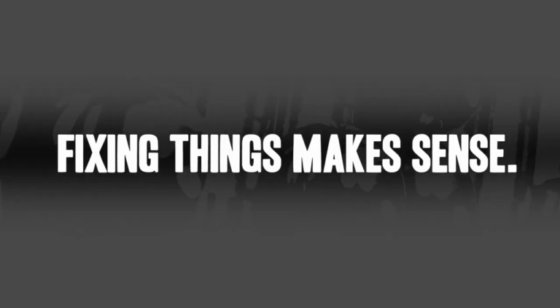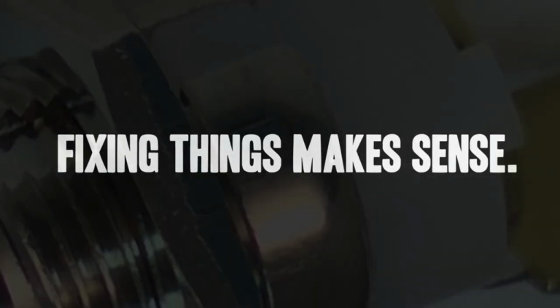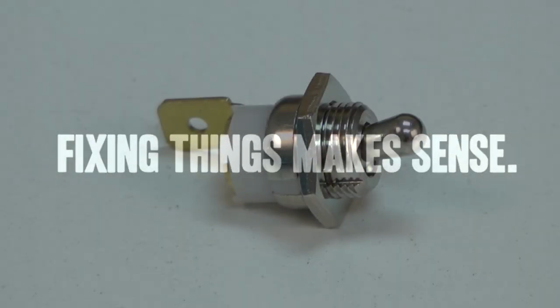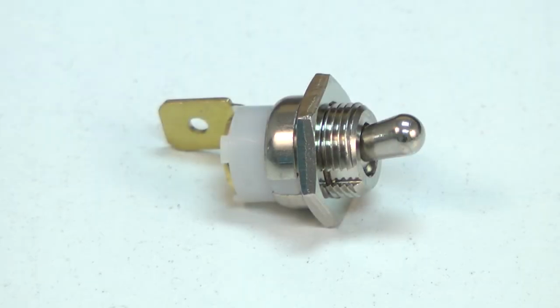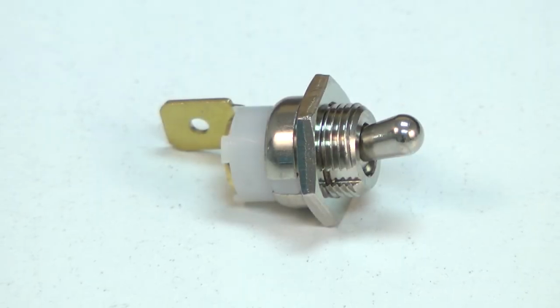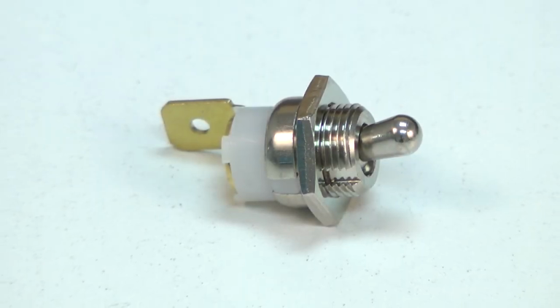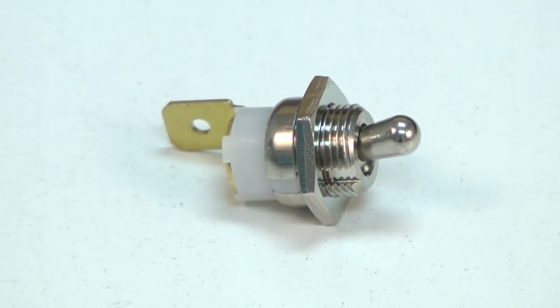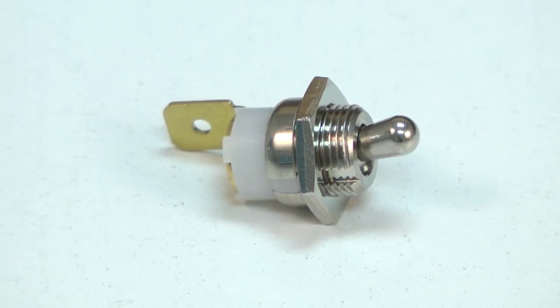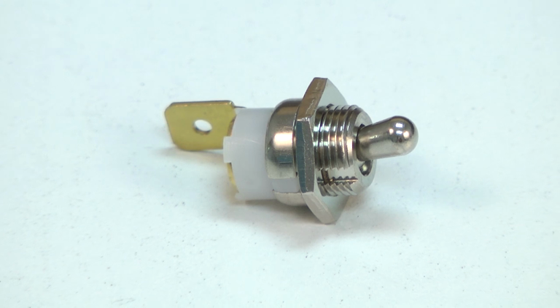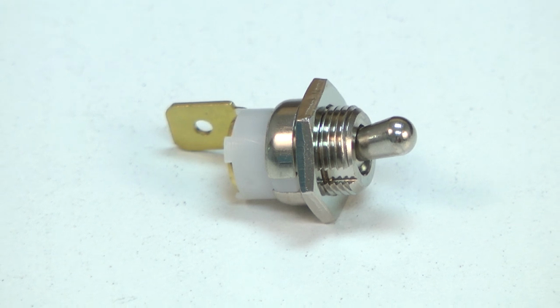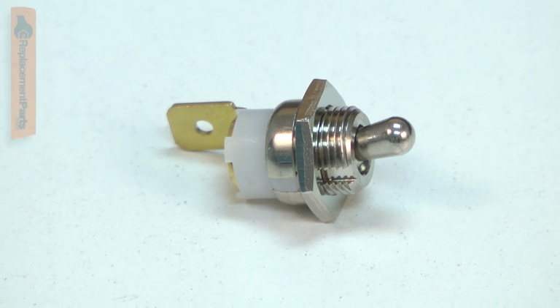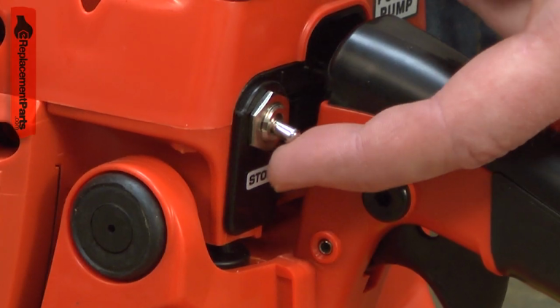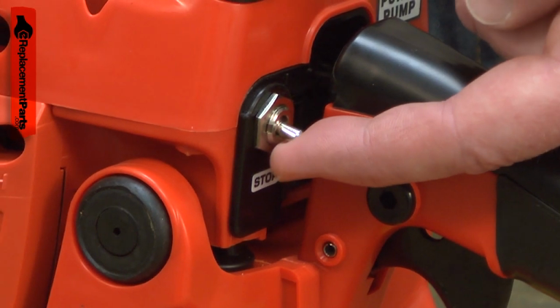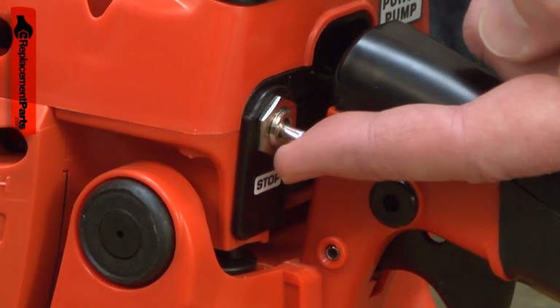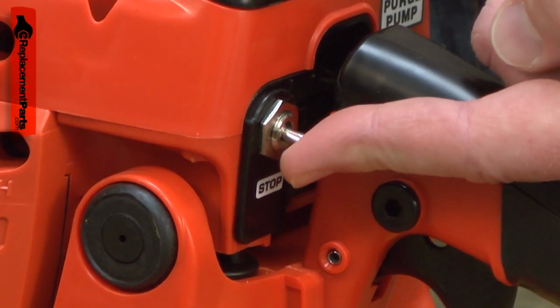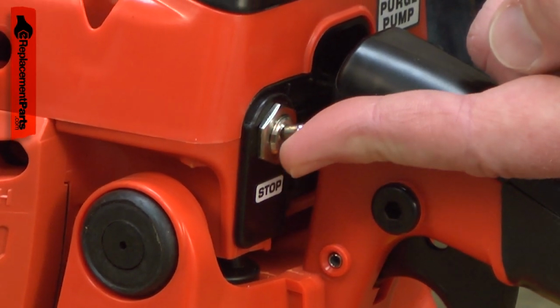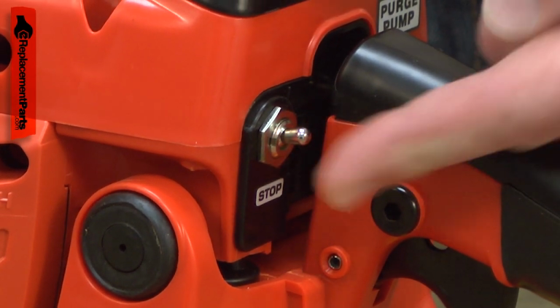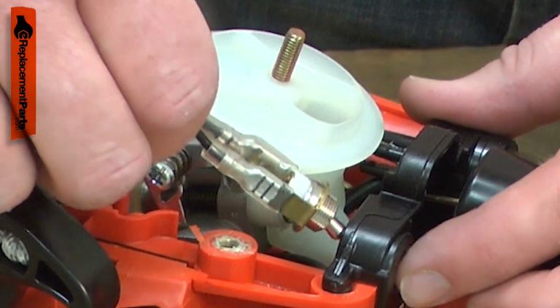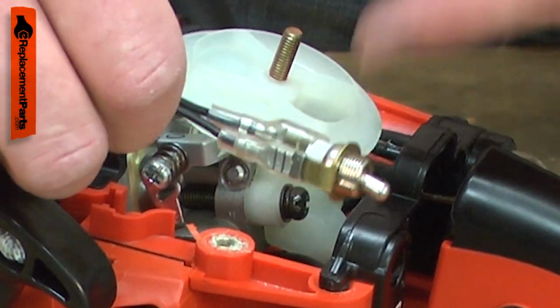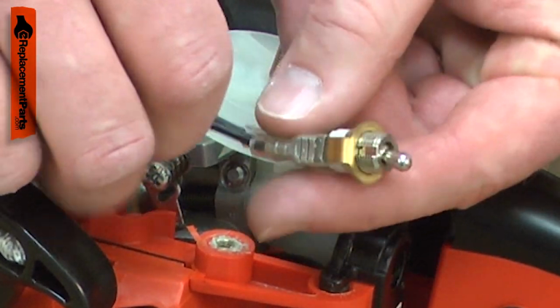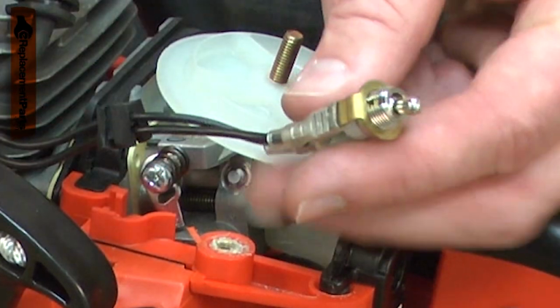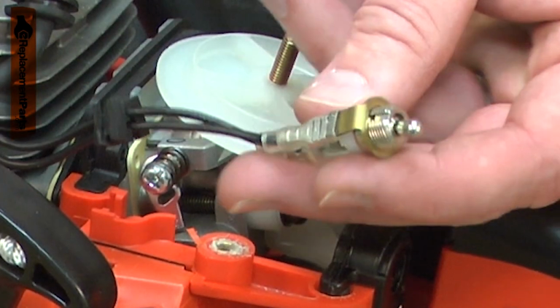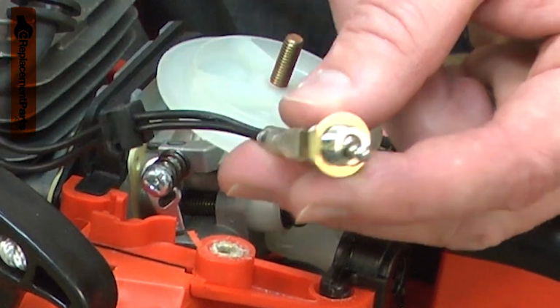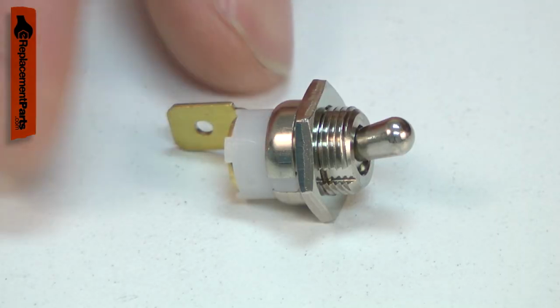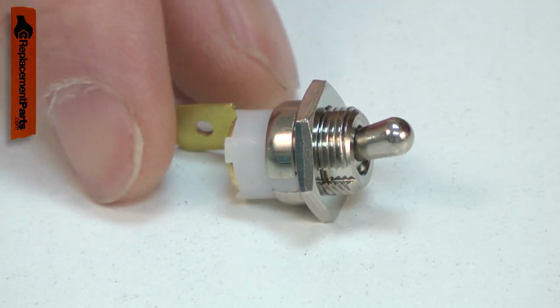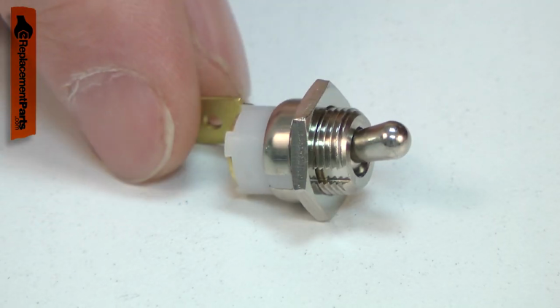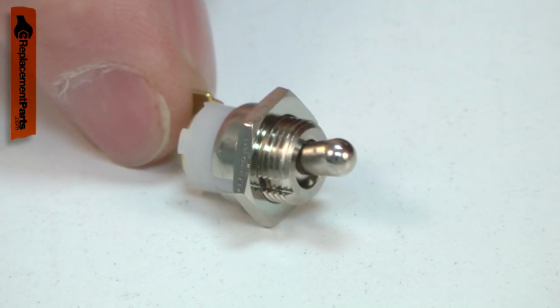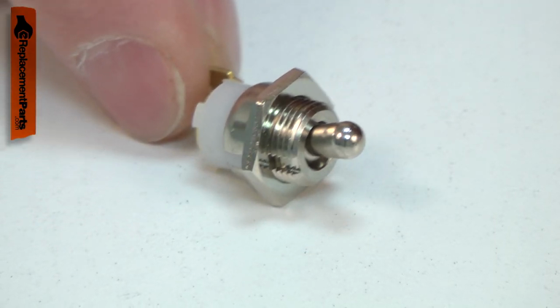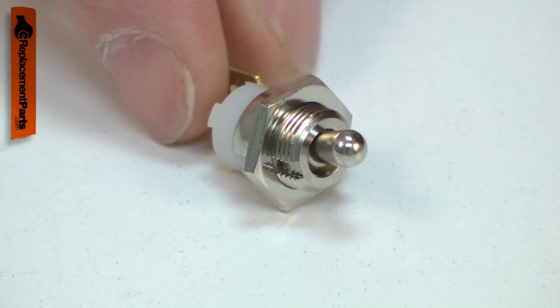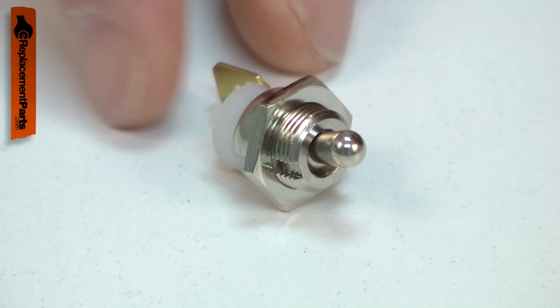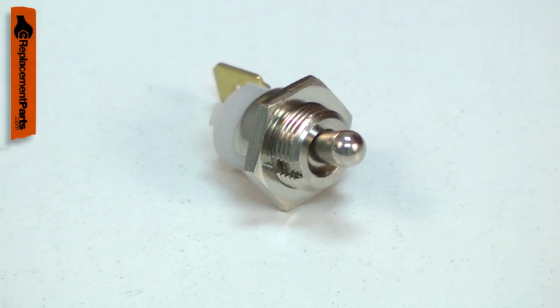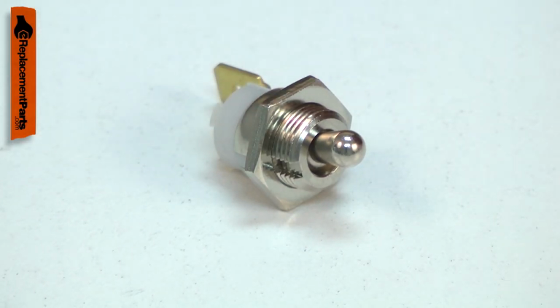The ignition switch allows you to turn your small engine's ignition on and off. The ignition switch is a simple toggle switch. A grounding wire attaches to both sides of it. When the tool is running, the switch prevents current from flowing through it.